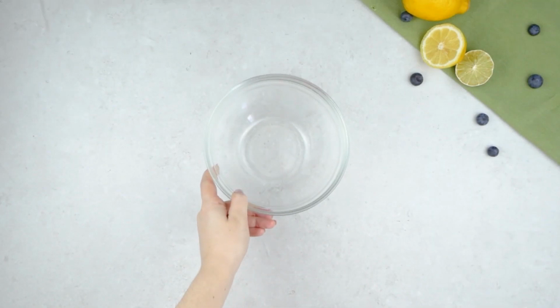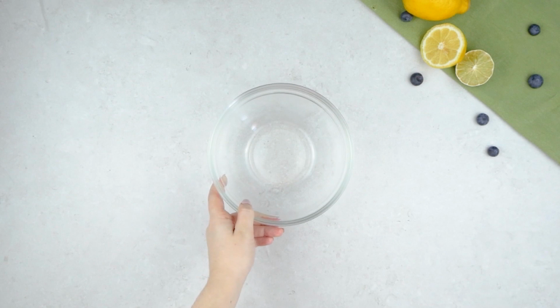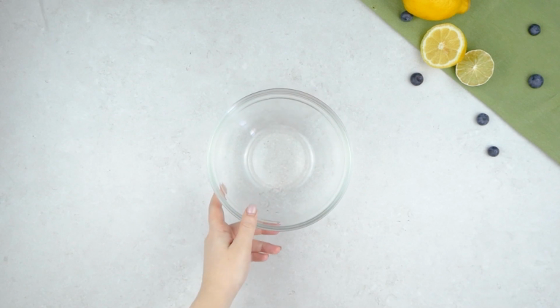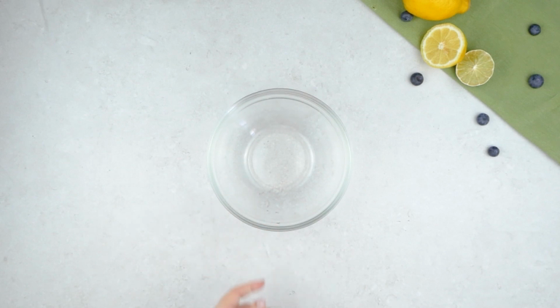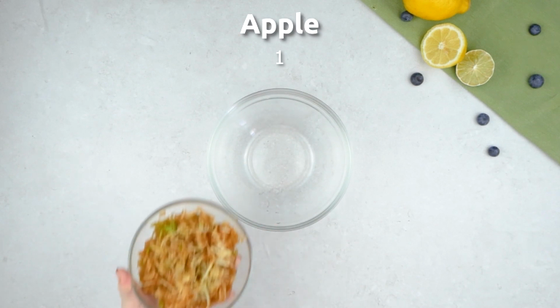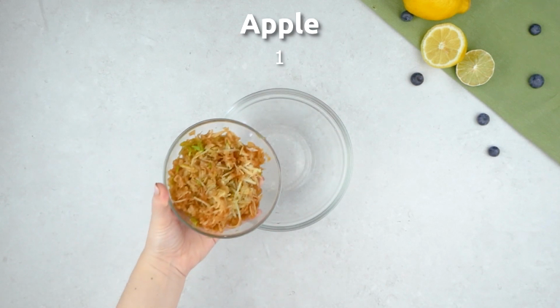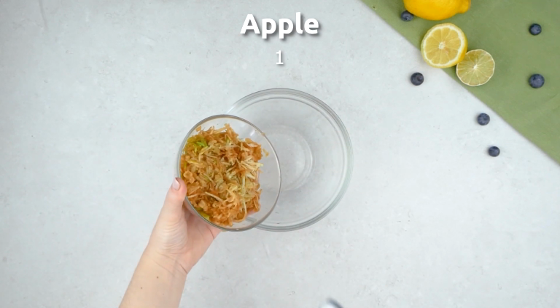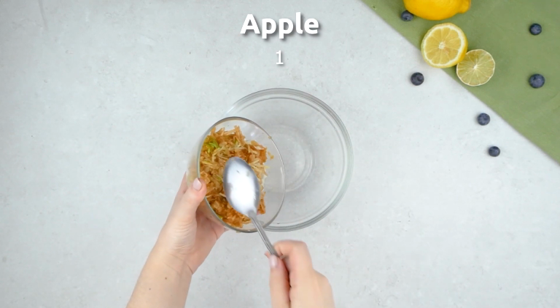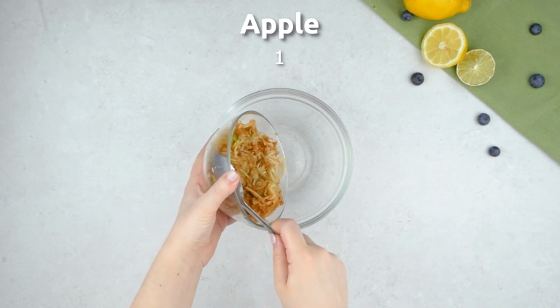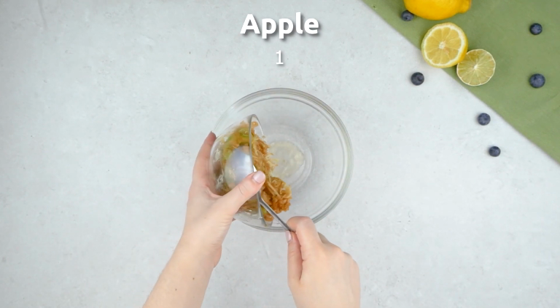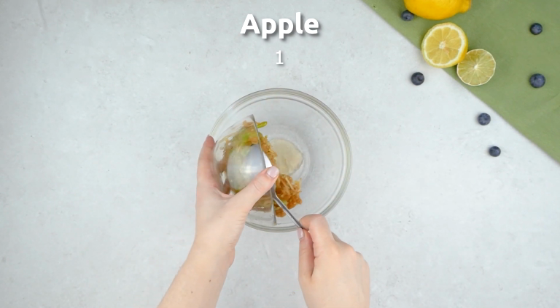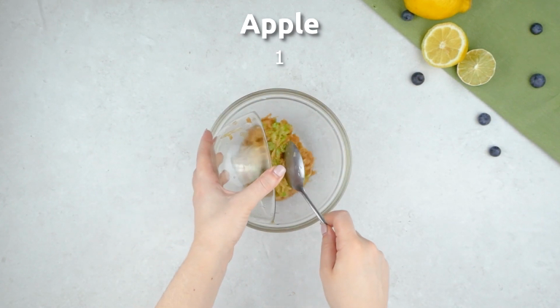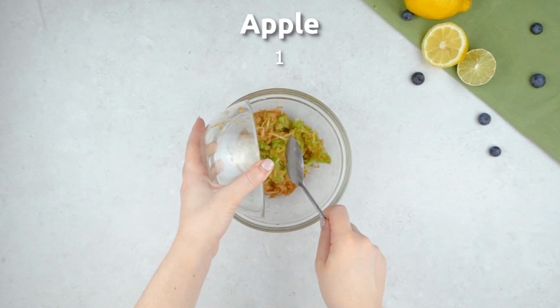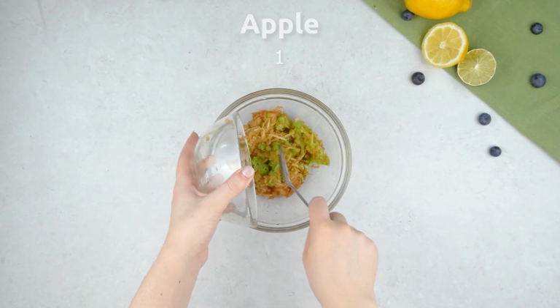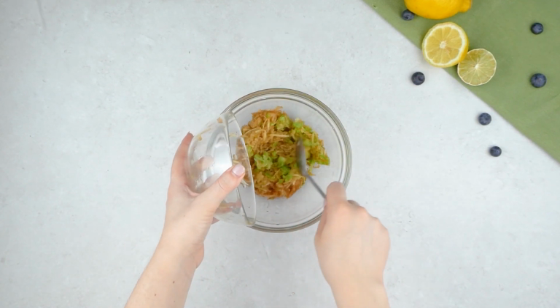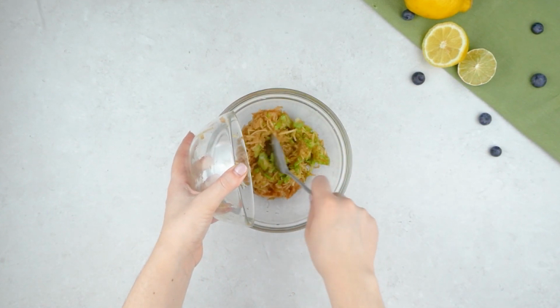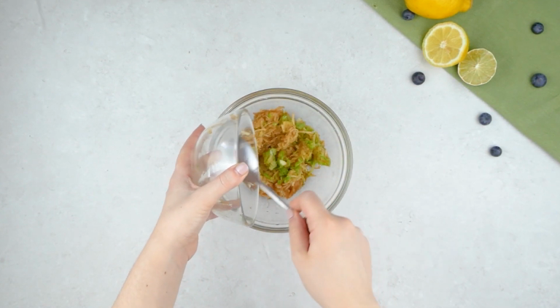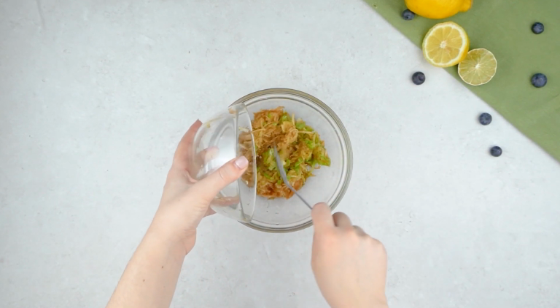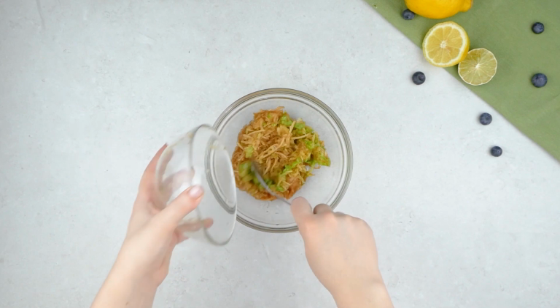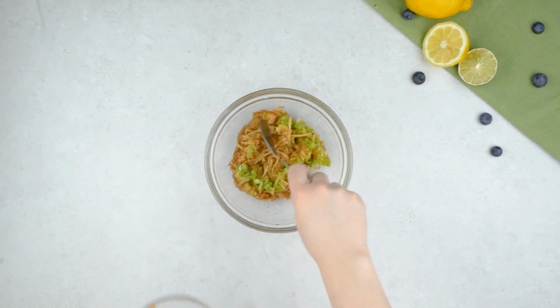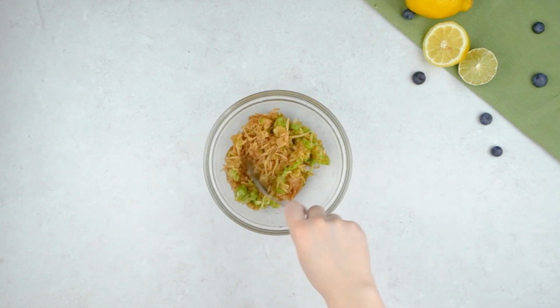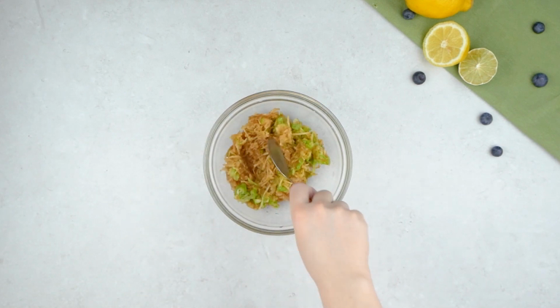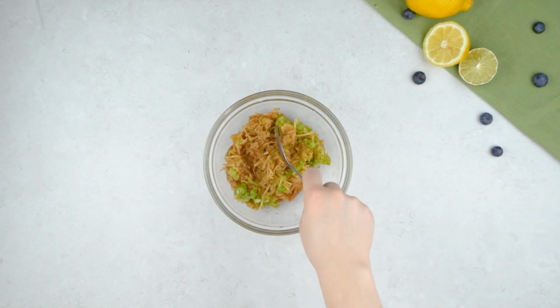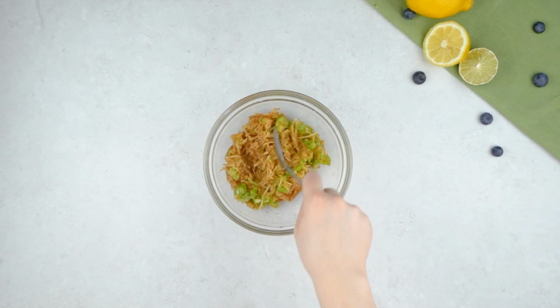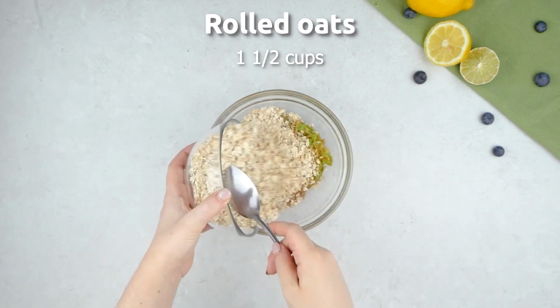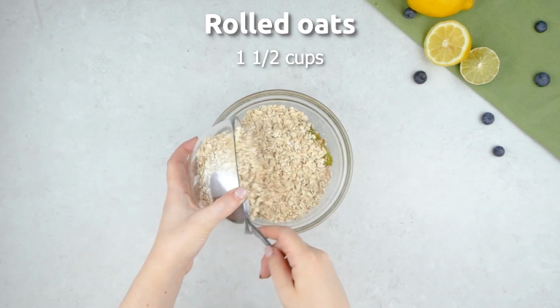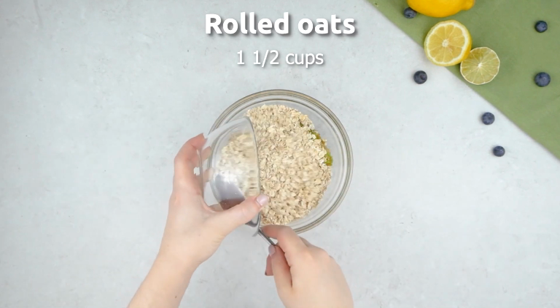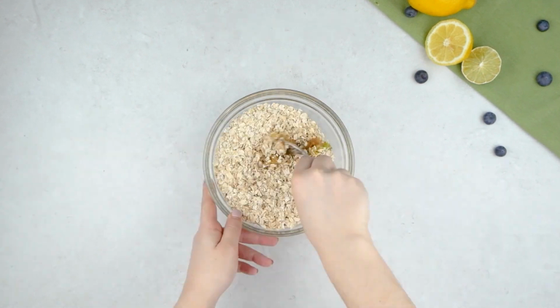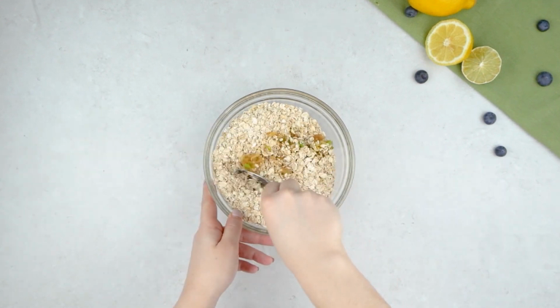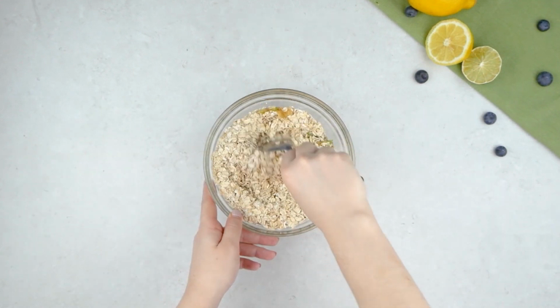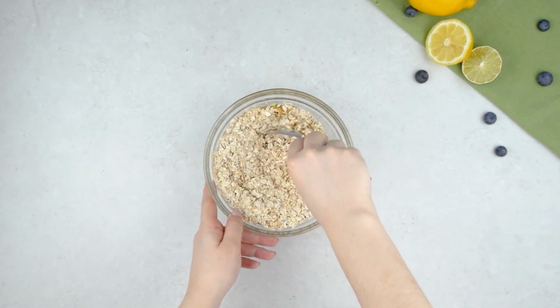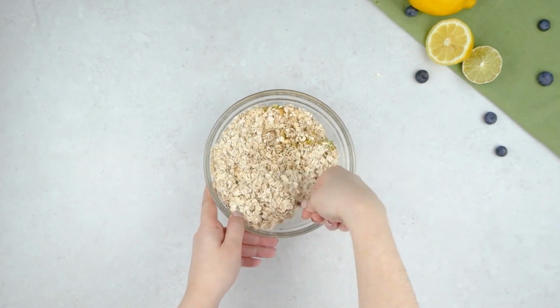Start by adding grated apple to a bowl. You can either leave the skin on or peel it first depending on your preference. Add rolled oats and give it a quick mix.